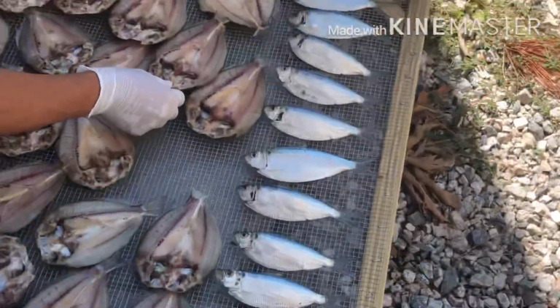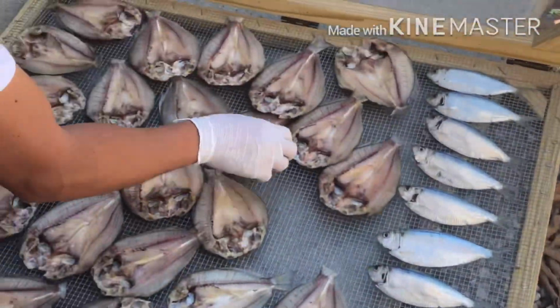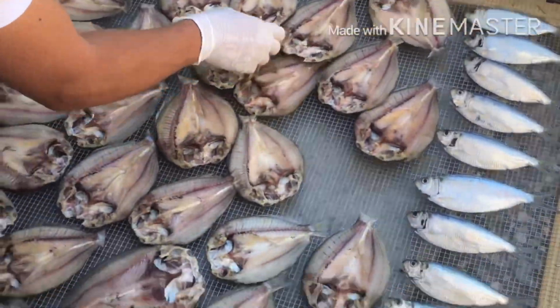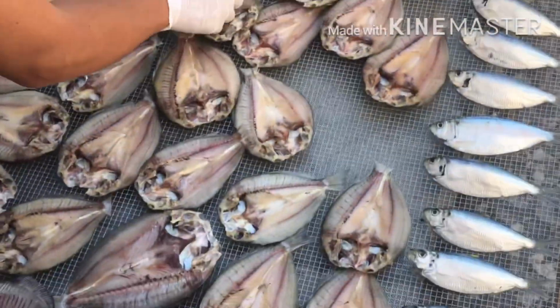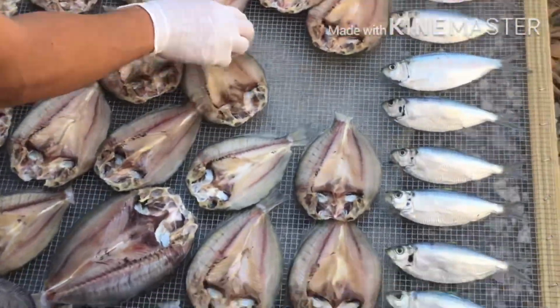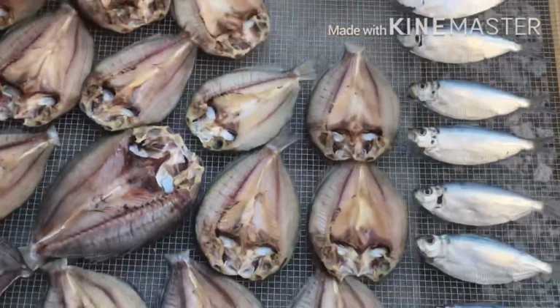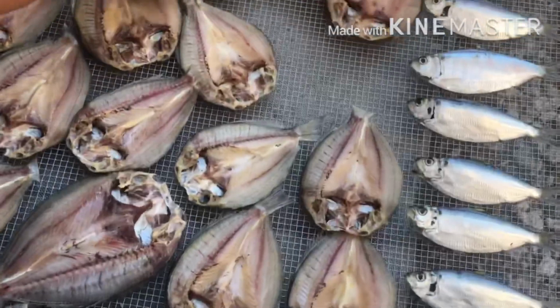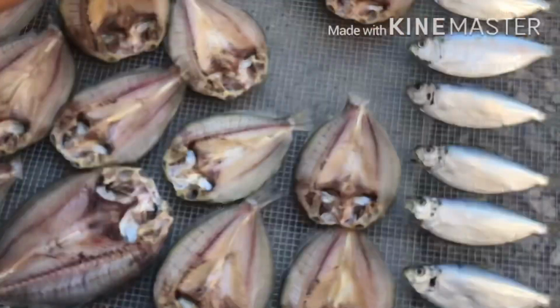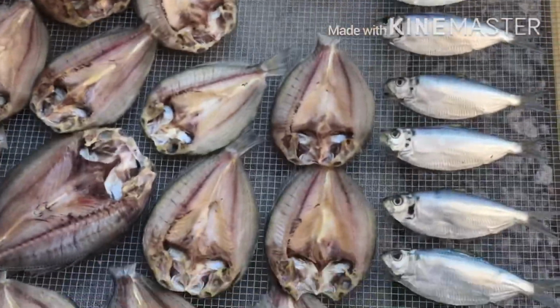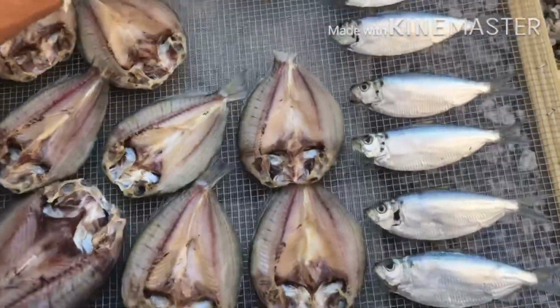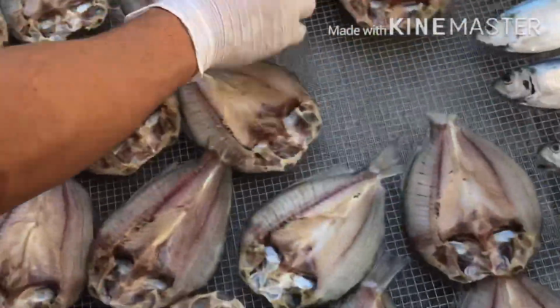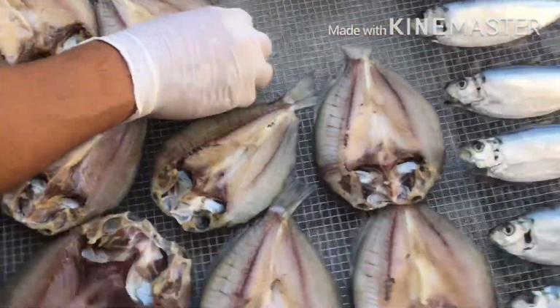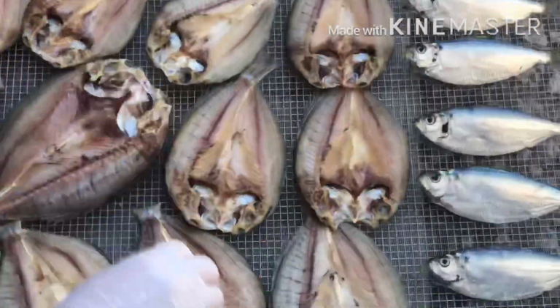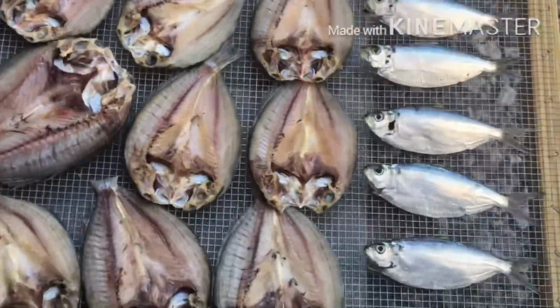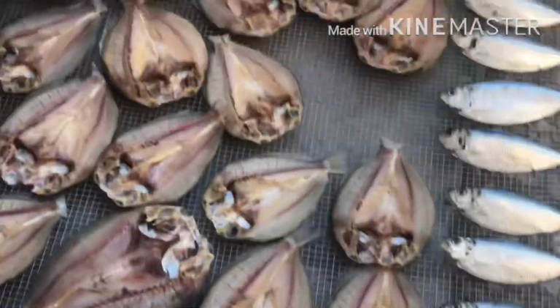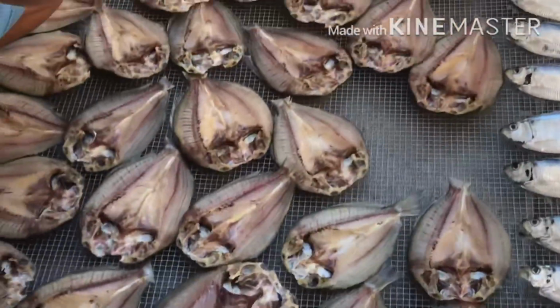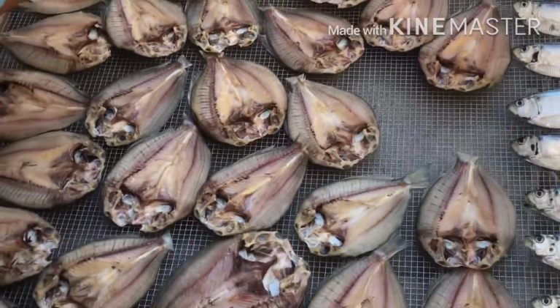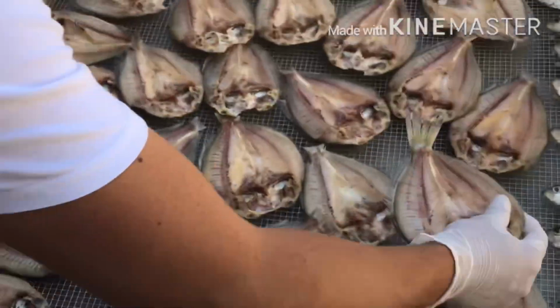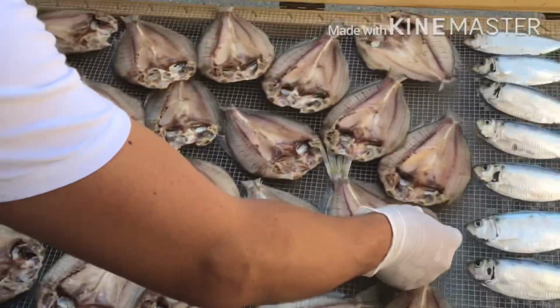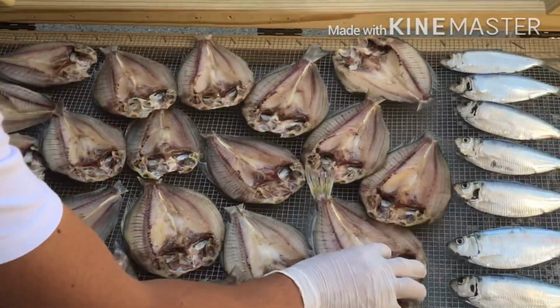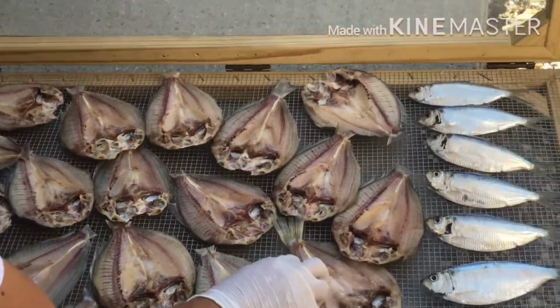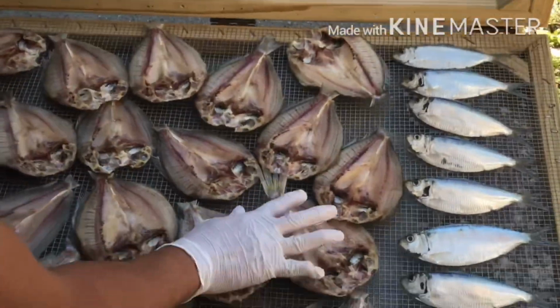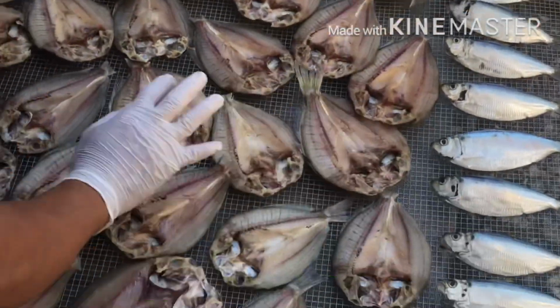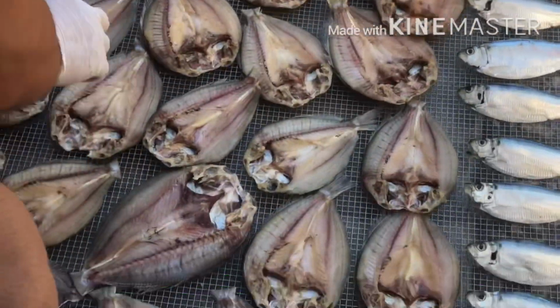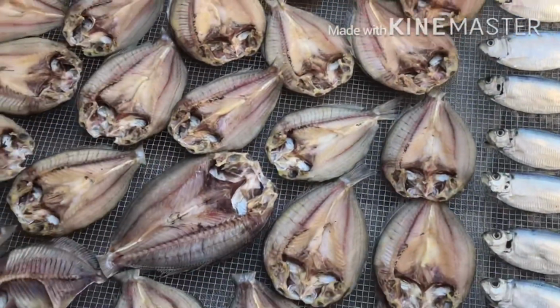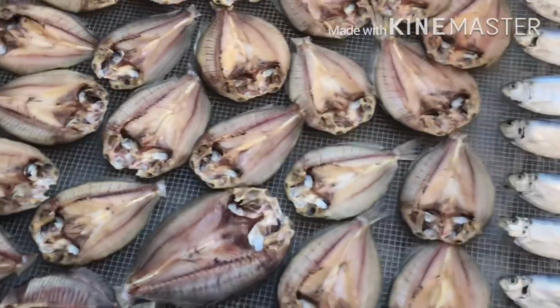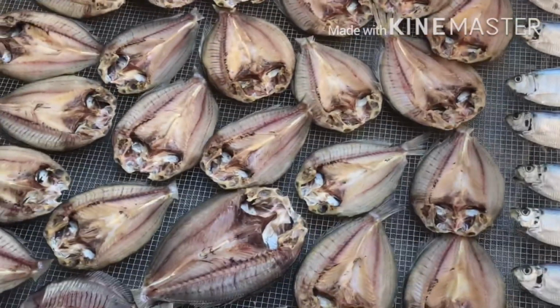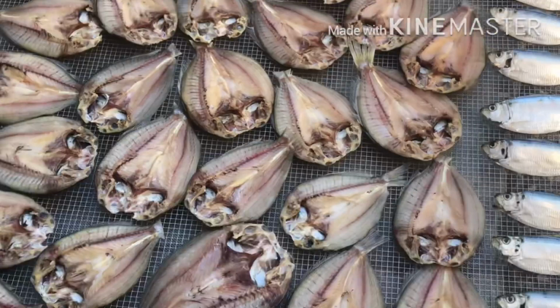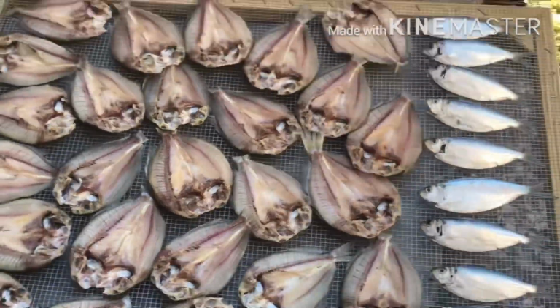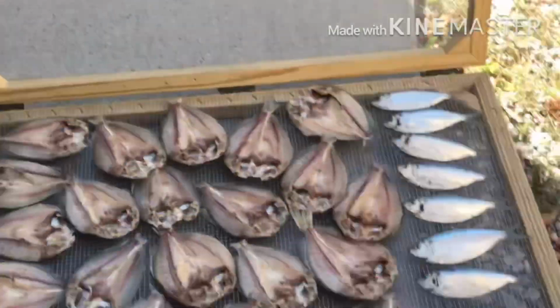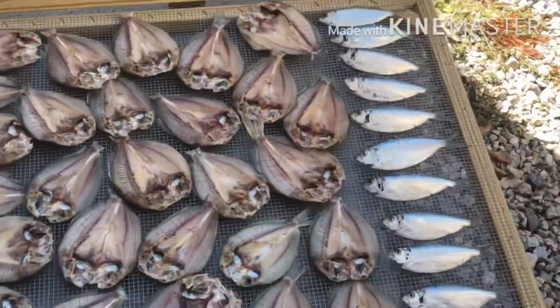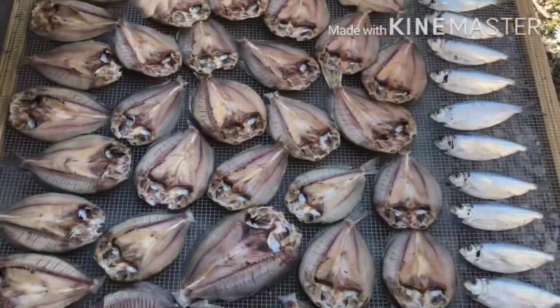Let me know guys if you have any more questions about how to do this — making the dried fish. Just put the comments below and I'm happy to answer all your questions.